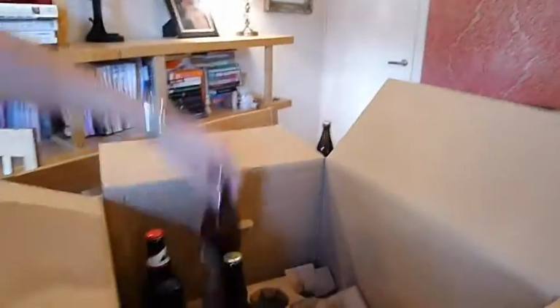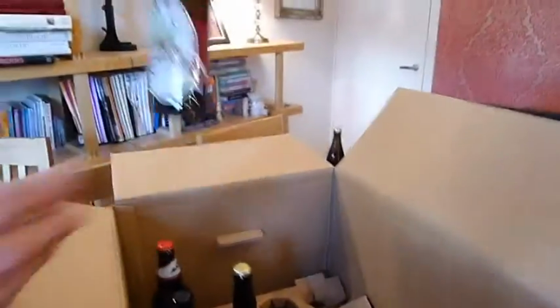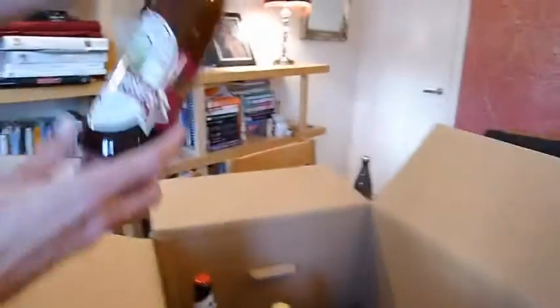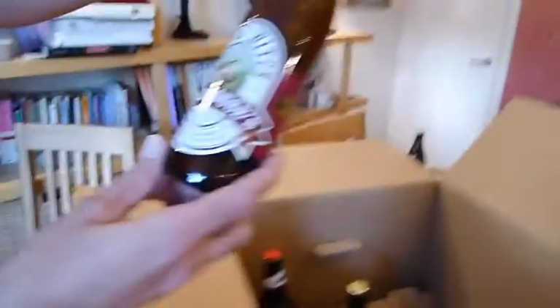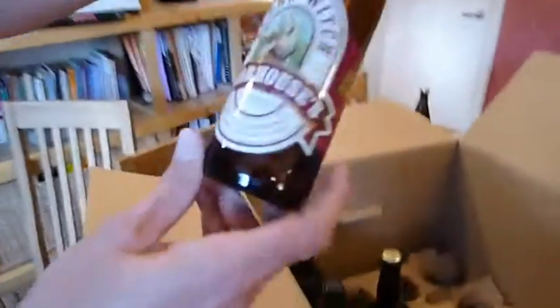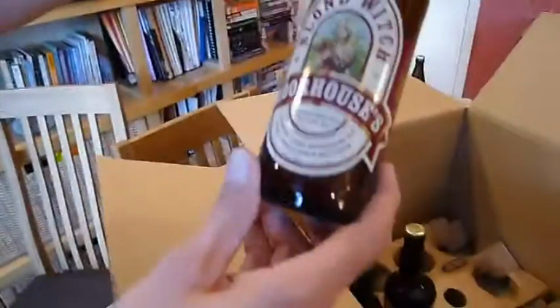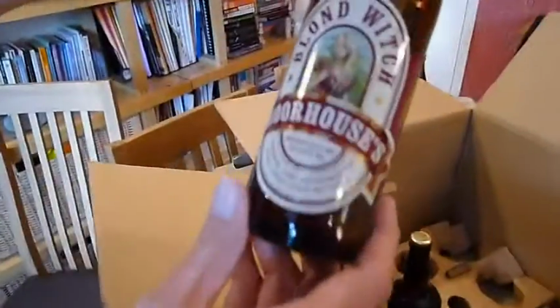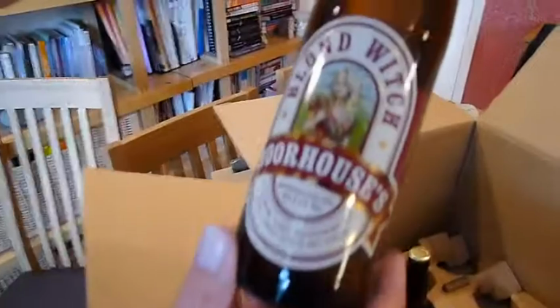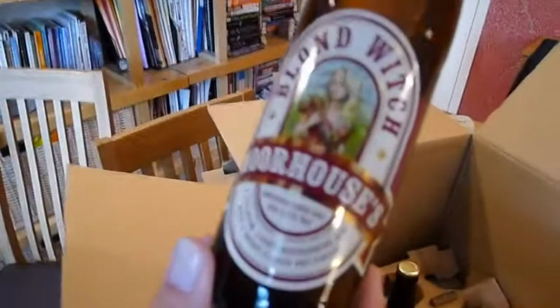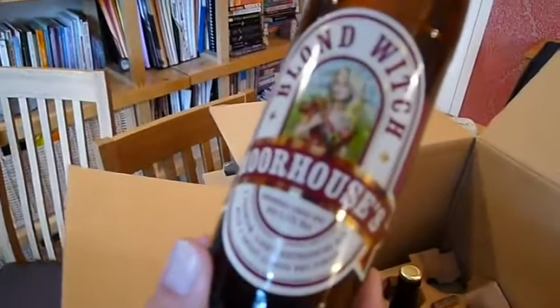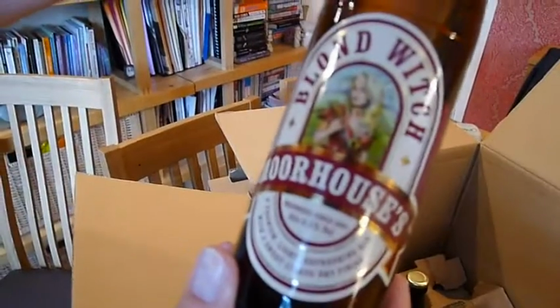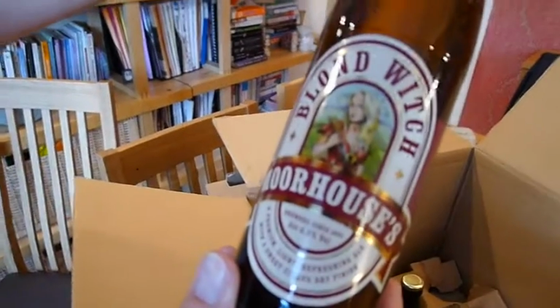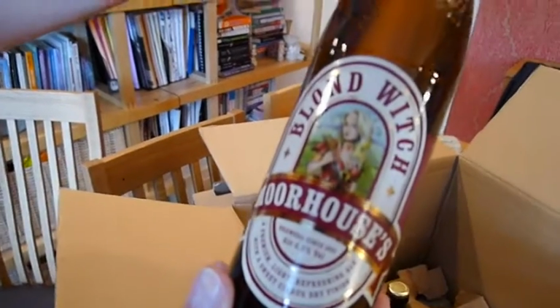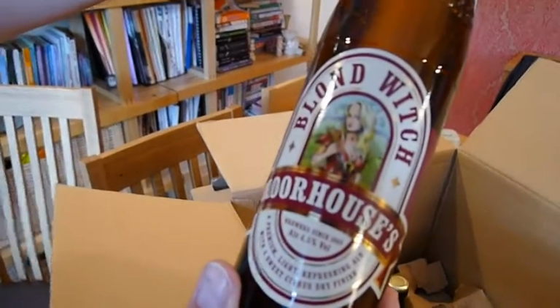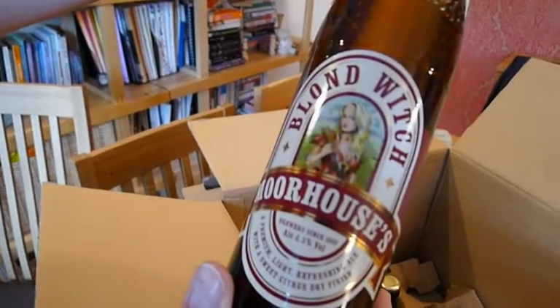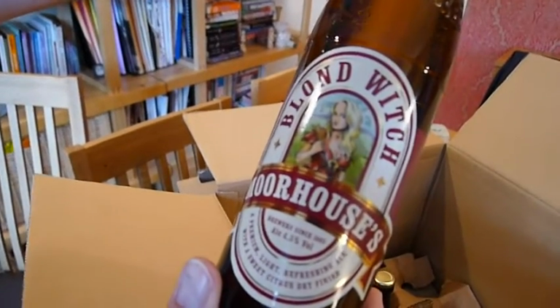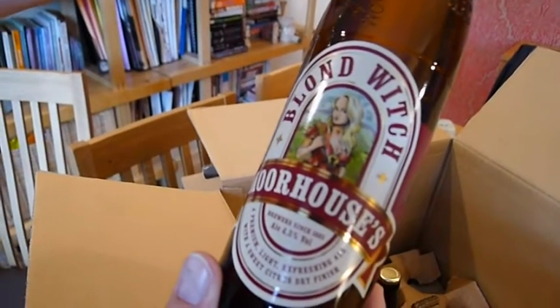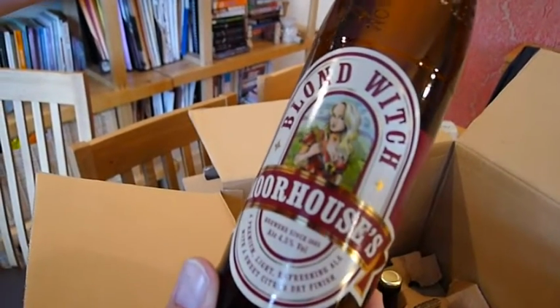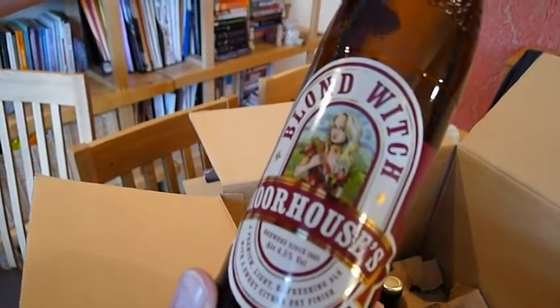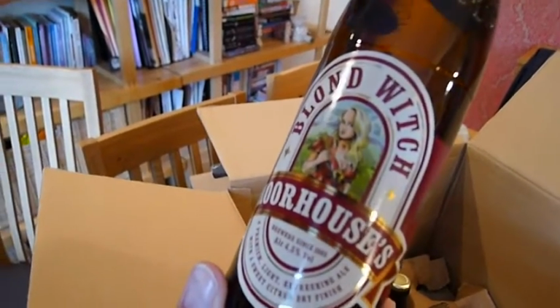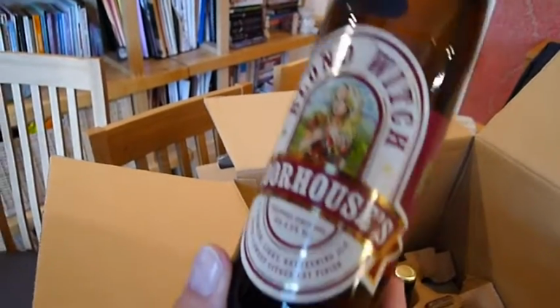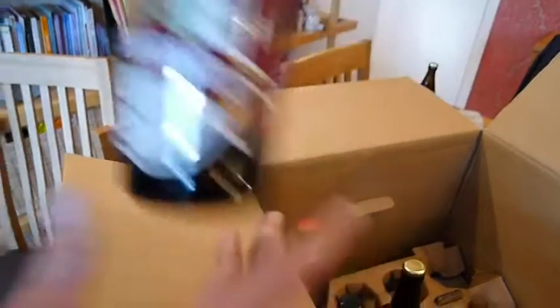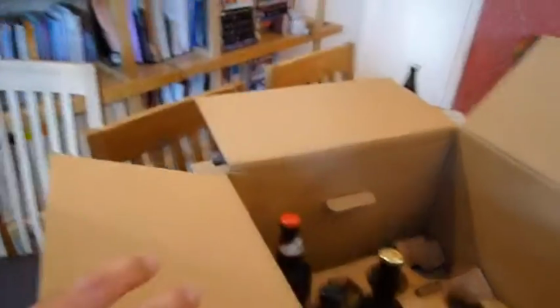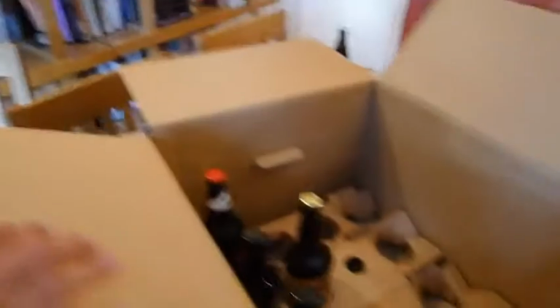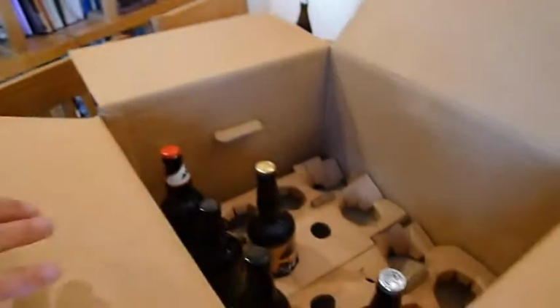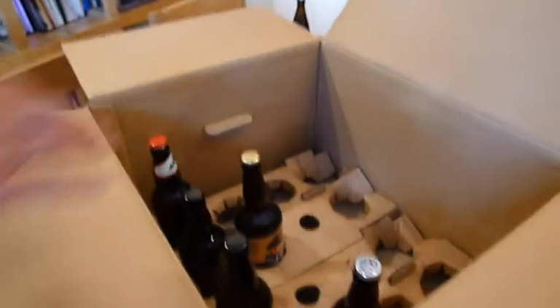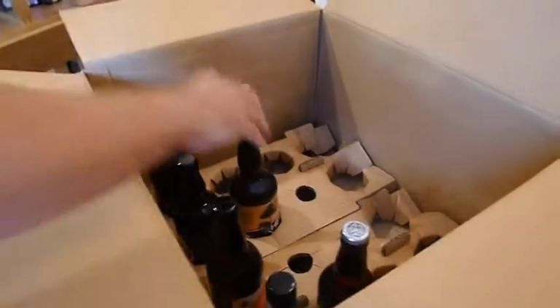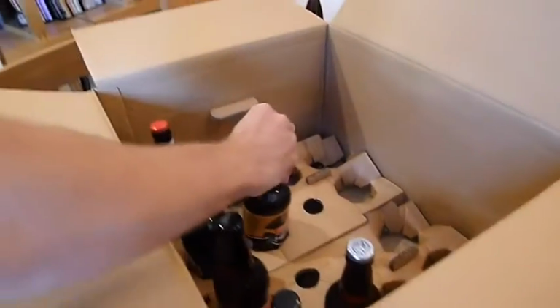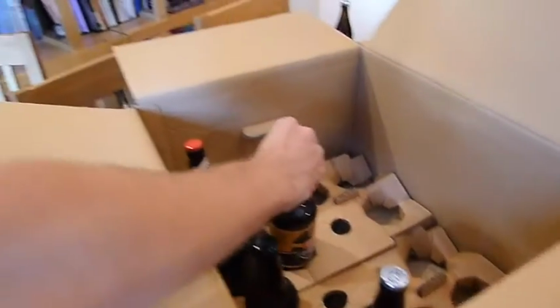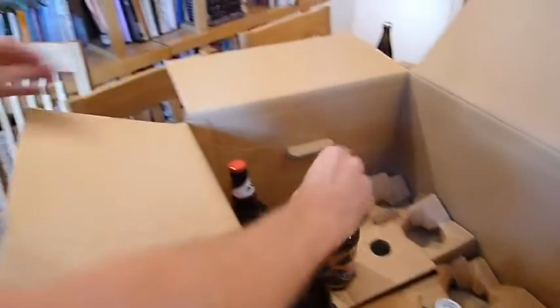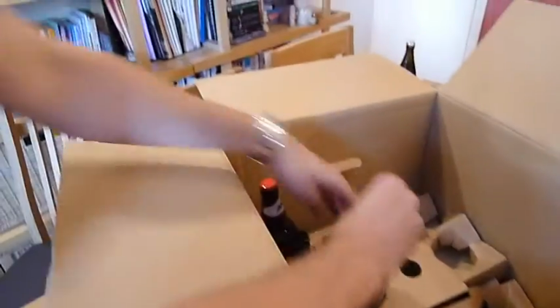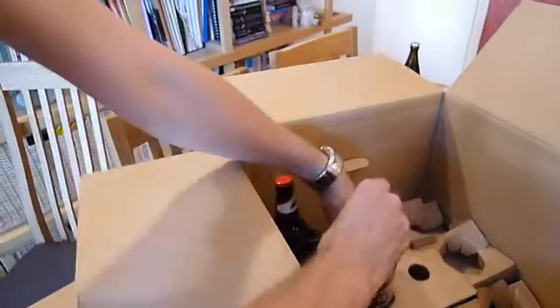Oh, big brand now — up the road in Burnley. Morehouse's Blondwich. Let's keep going.